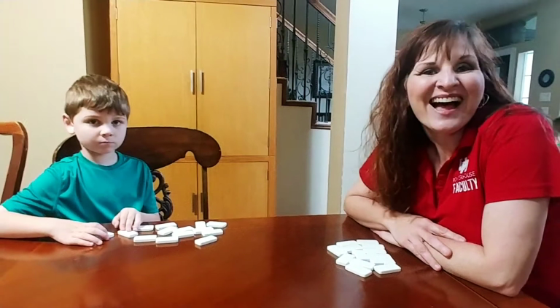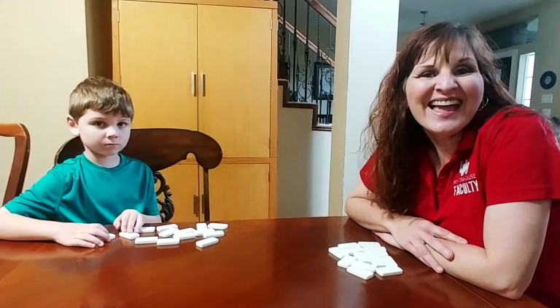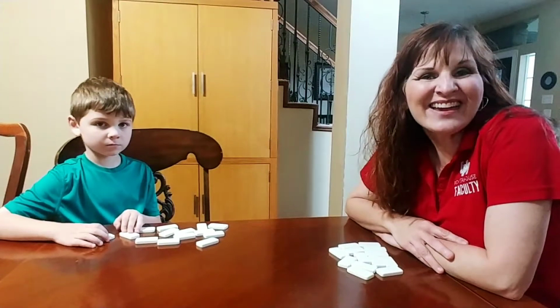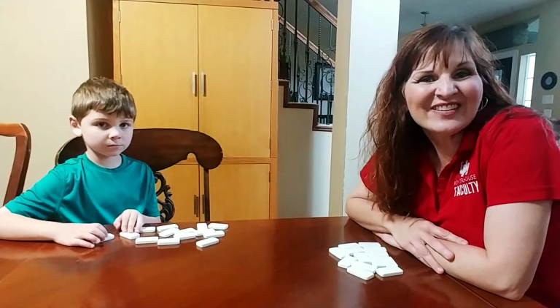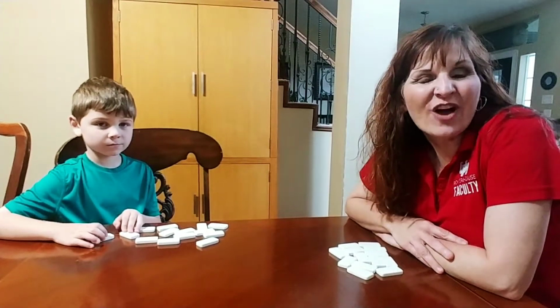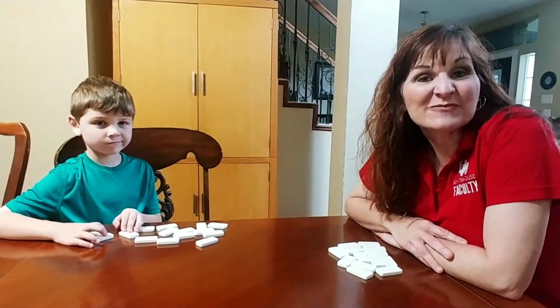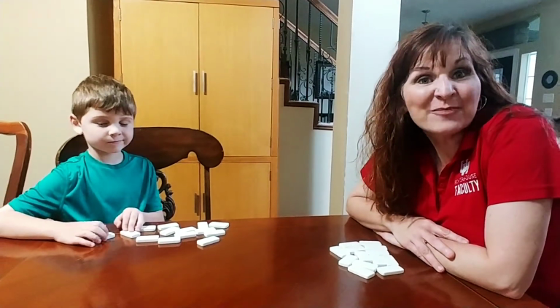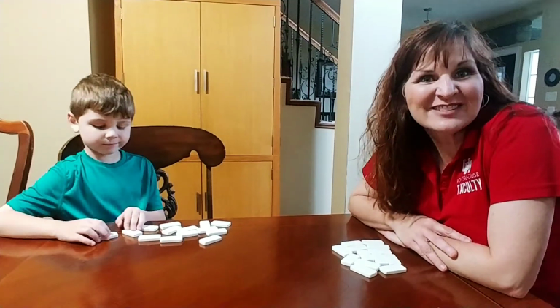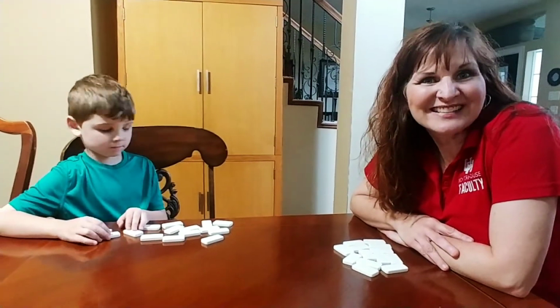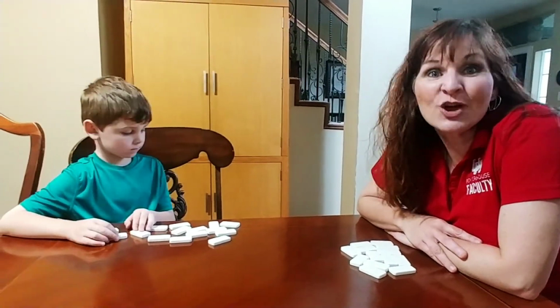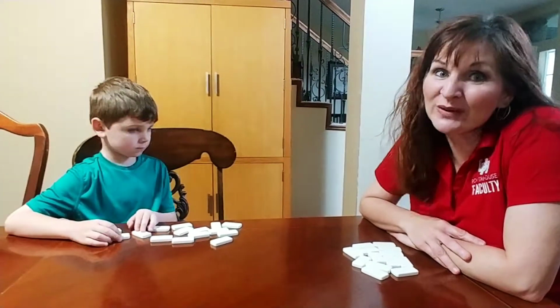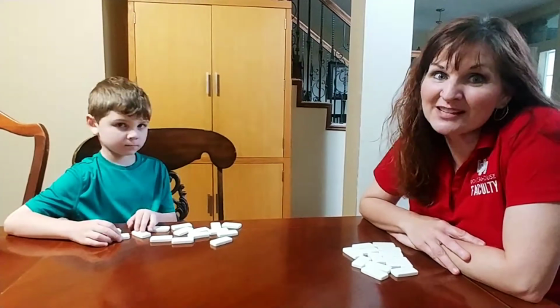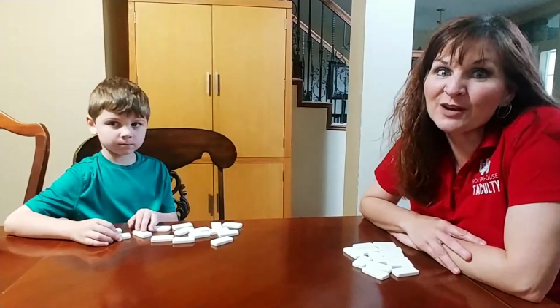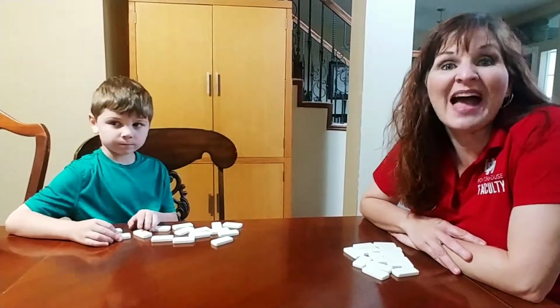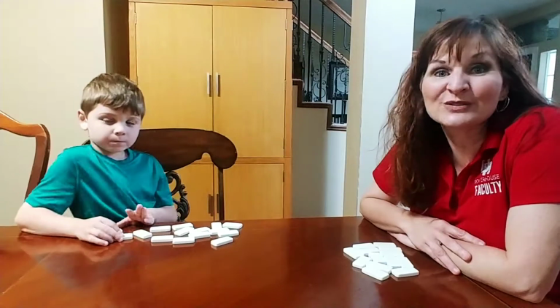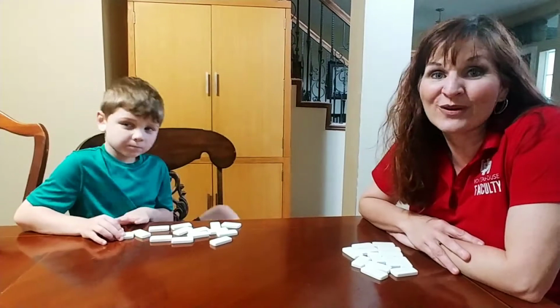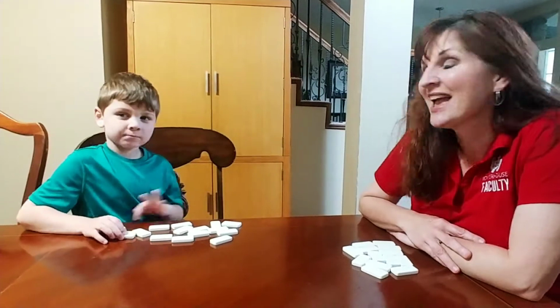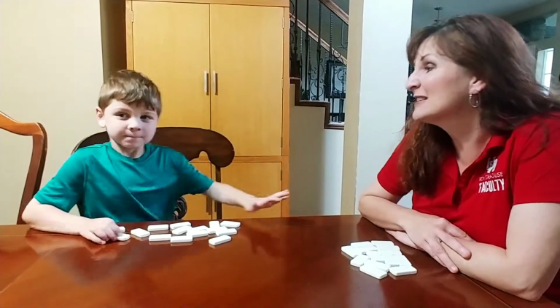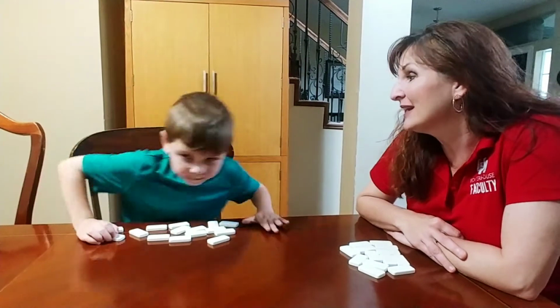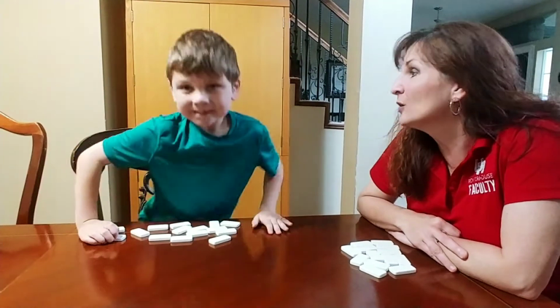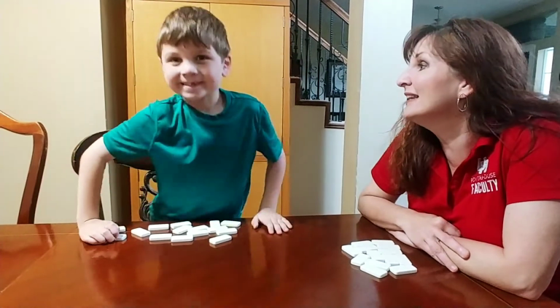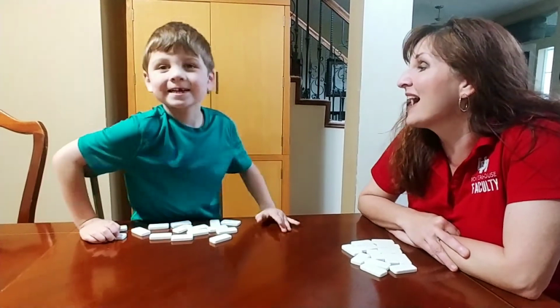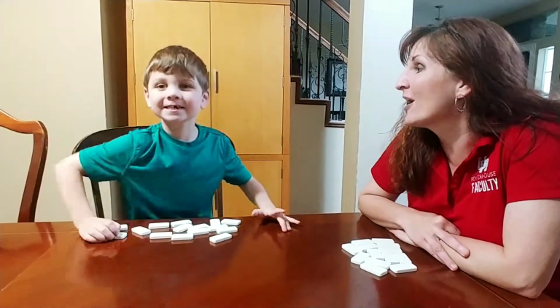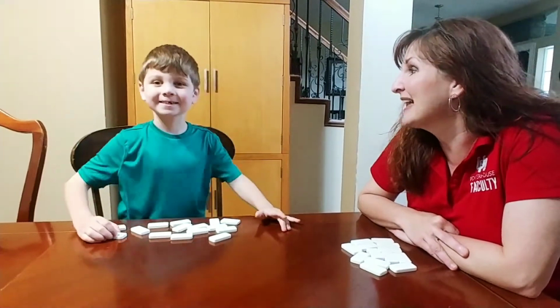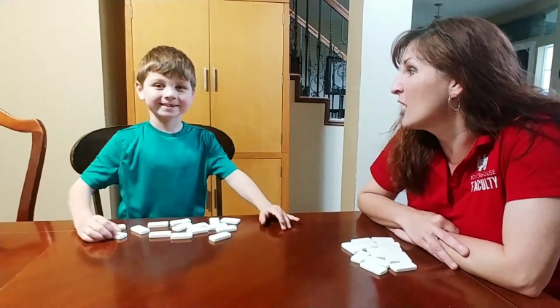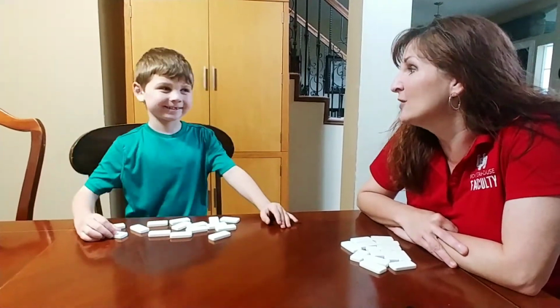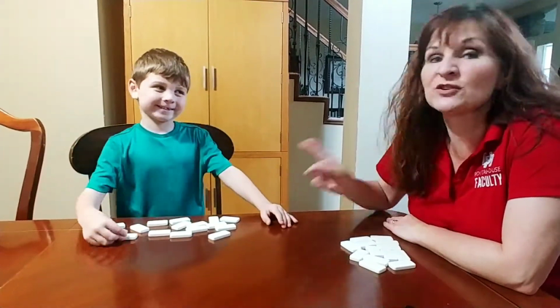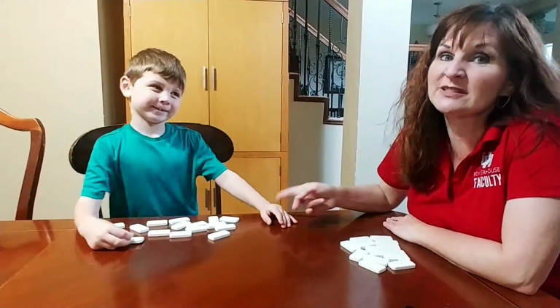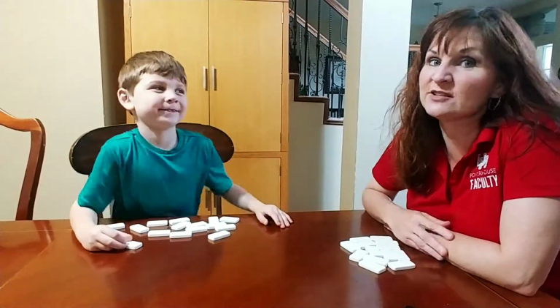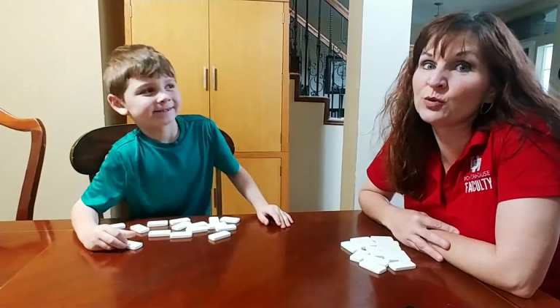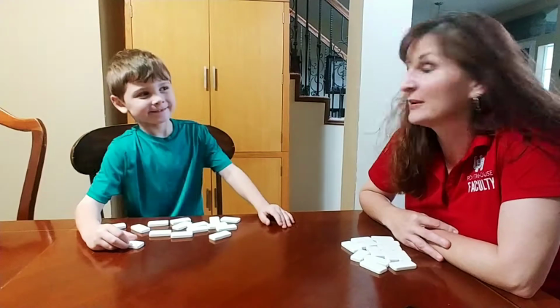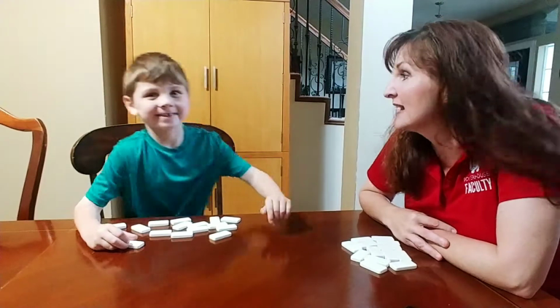Hi, Carrie Cutler here, author of Math Positive Mindsets: Growing a Child's Mind Without Losing Yours. And this morning, Quinn and I are playing dominoes, but first he wants to tell you something cool that happened last night.